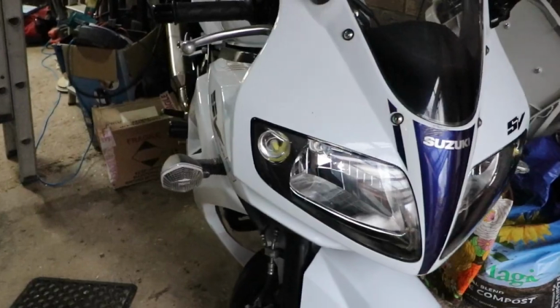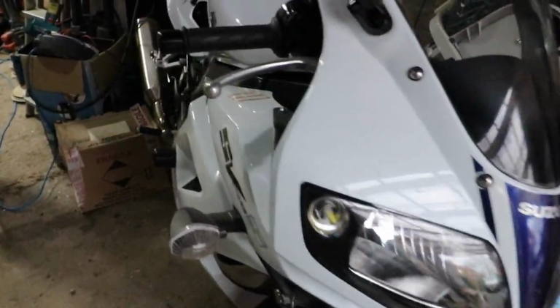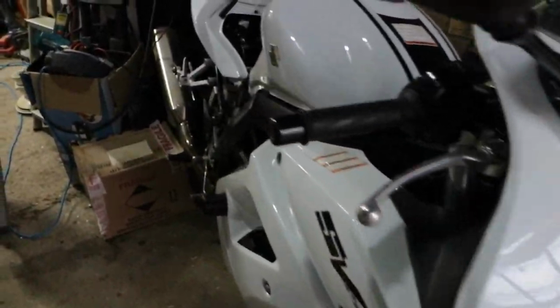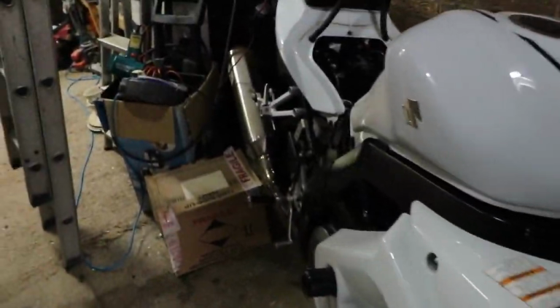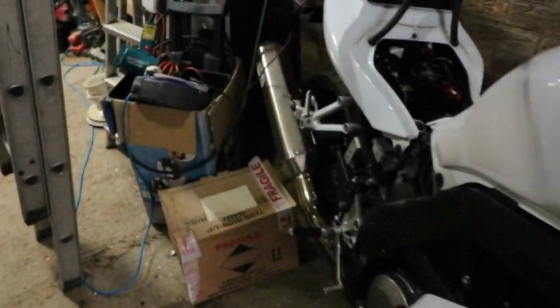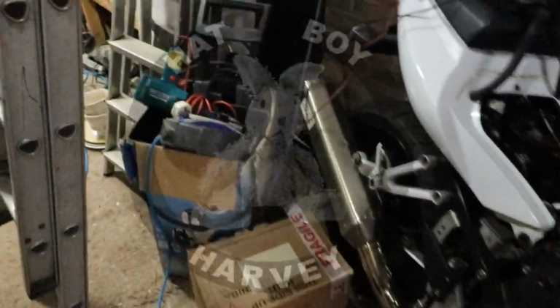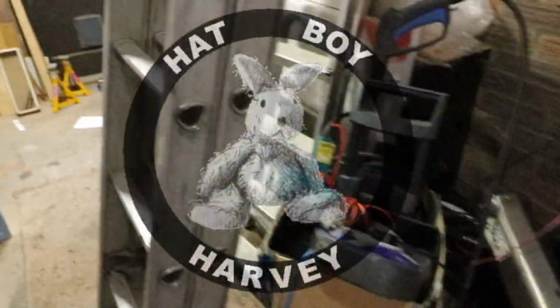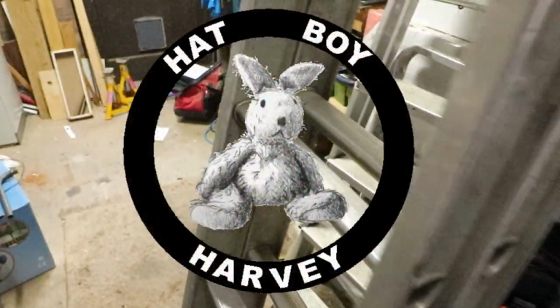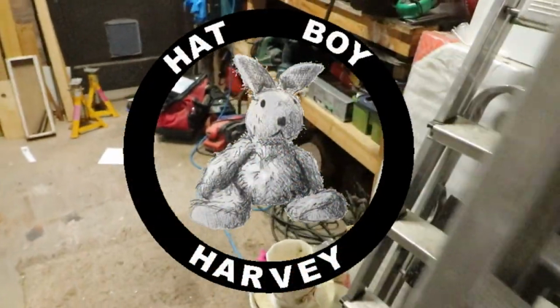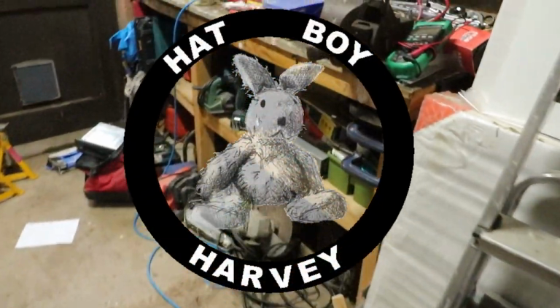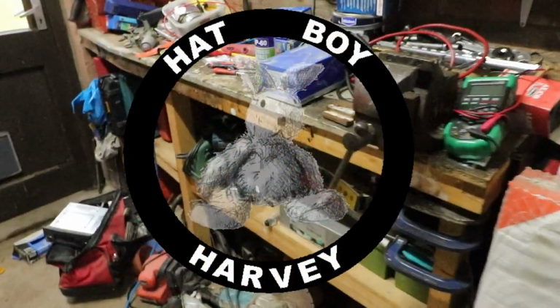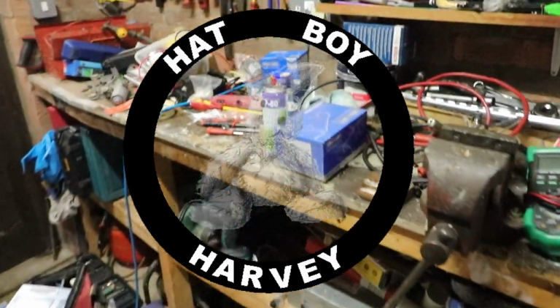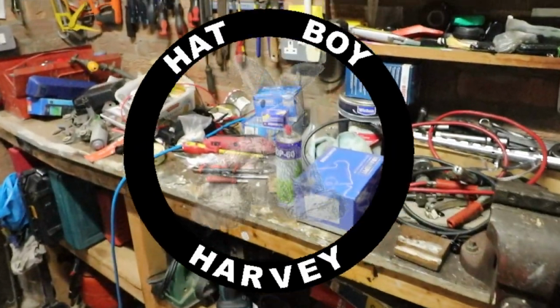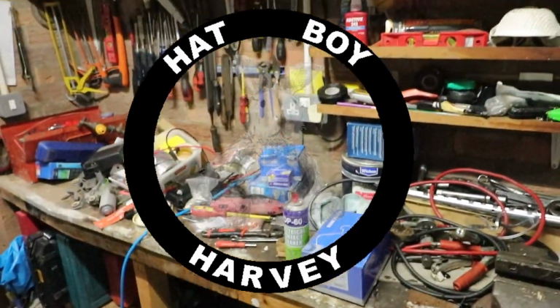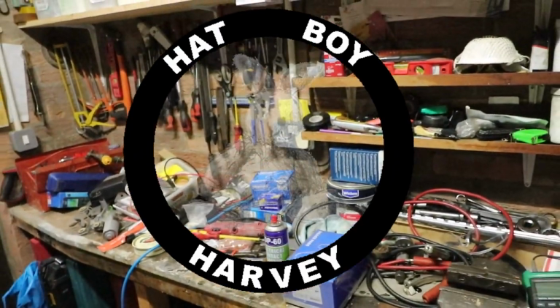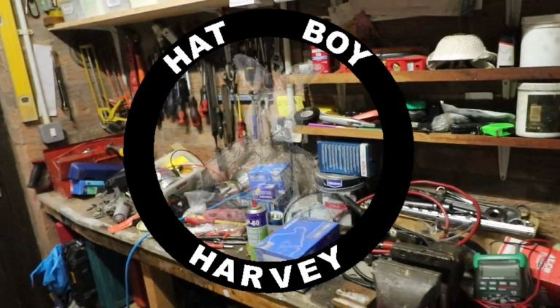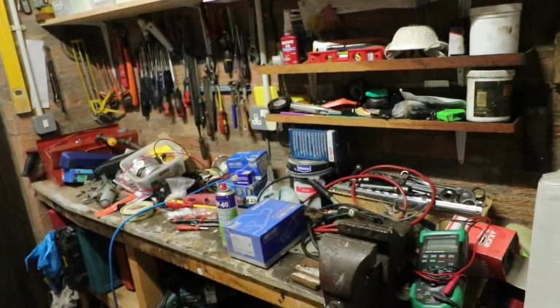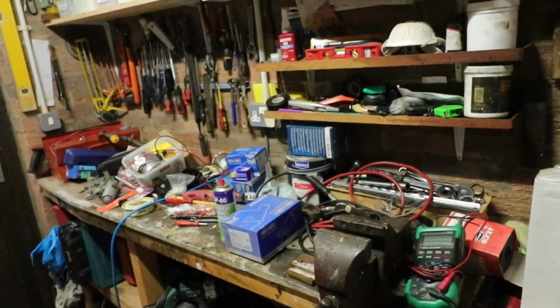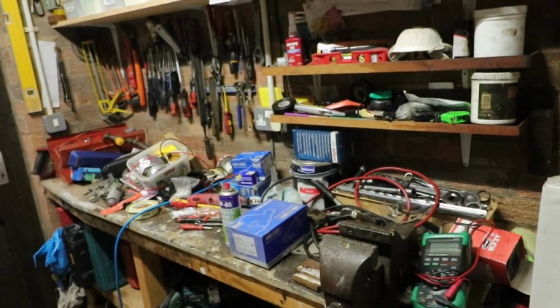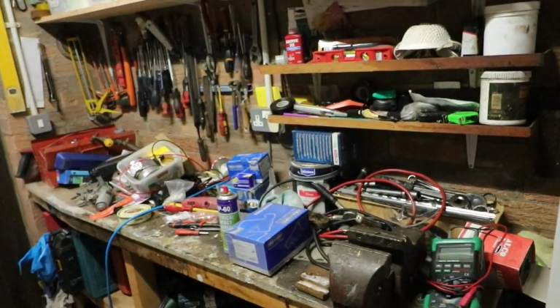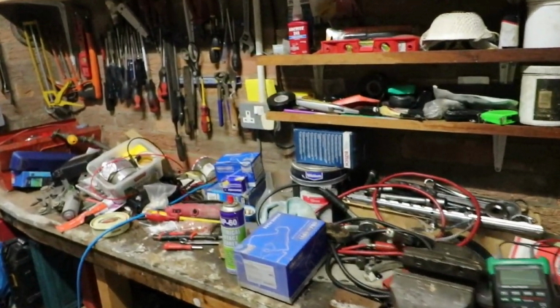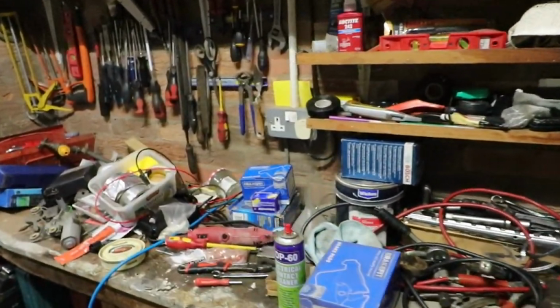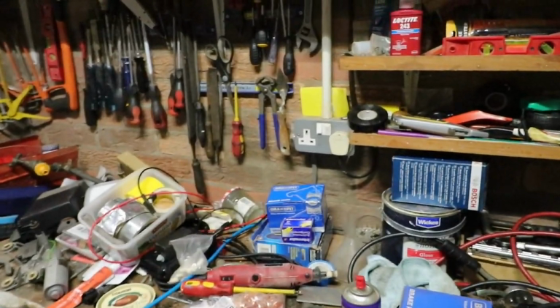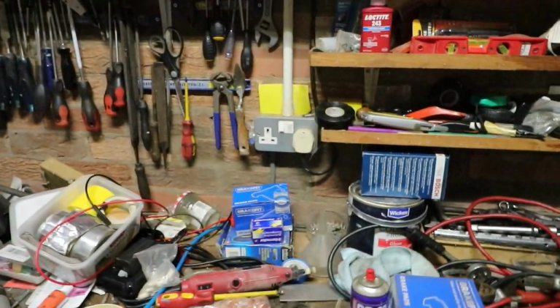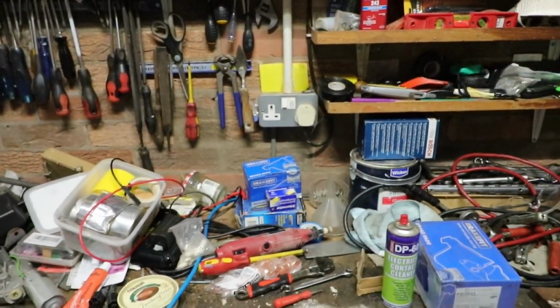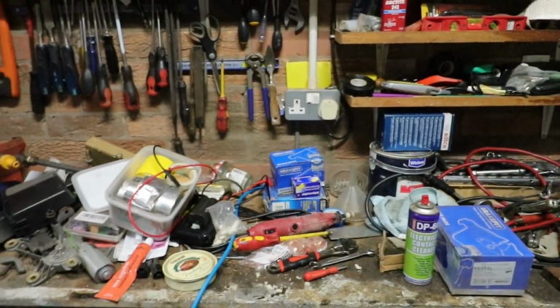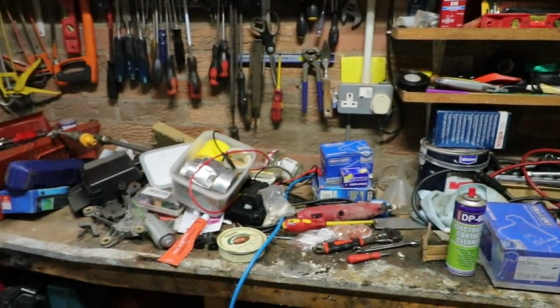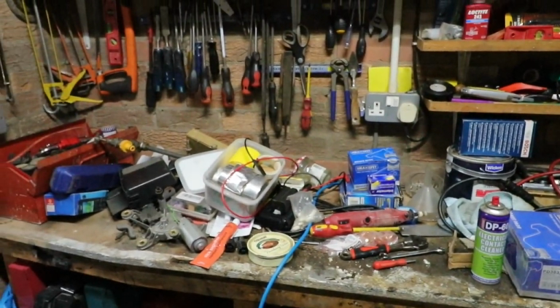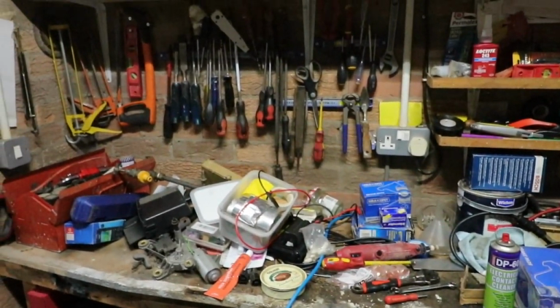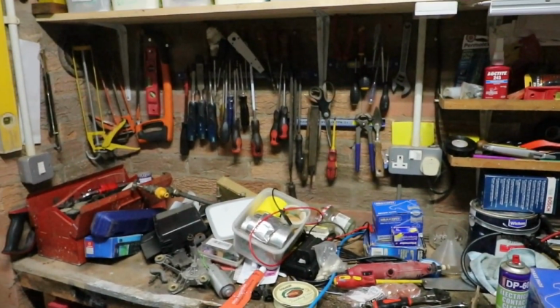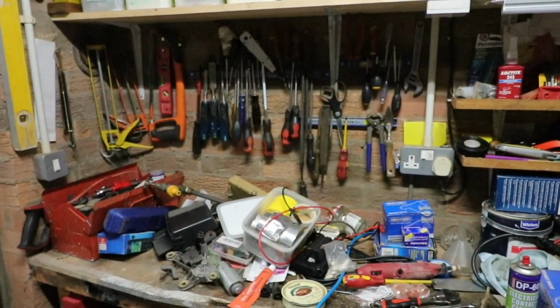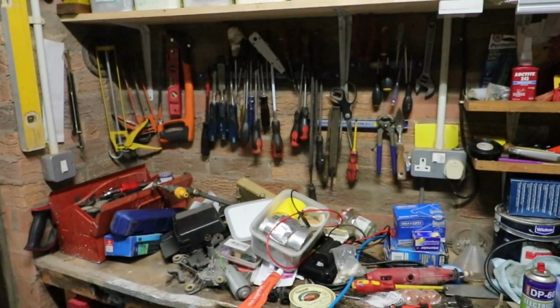Riding out Storm Eunice in my garage. Here's the workspace with all my tools in a bit of a disarray by the looks of it.